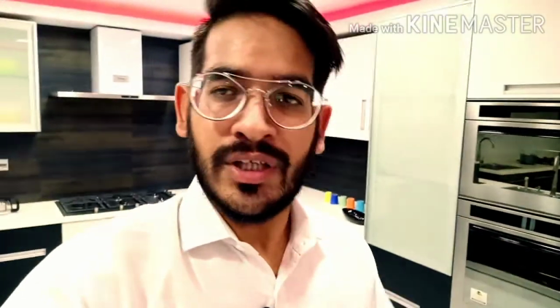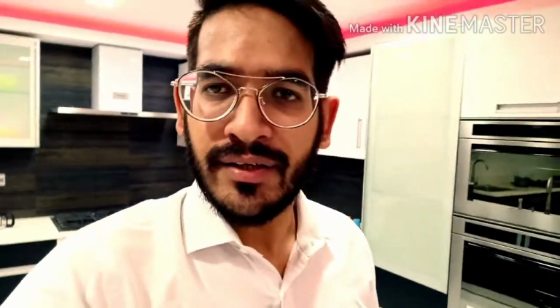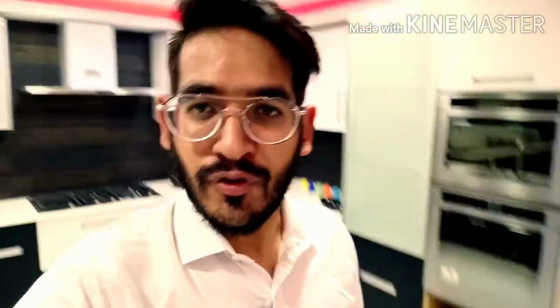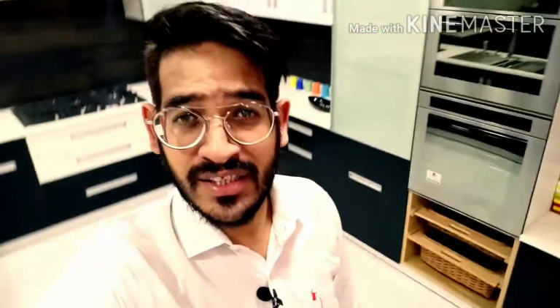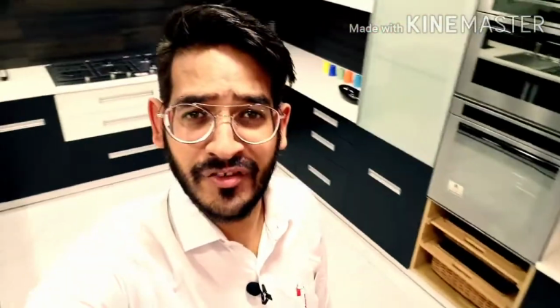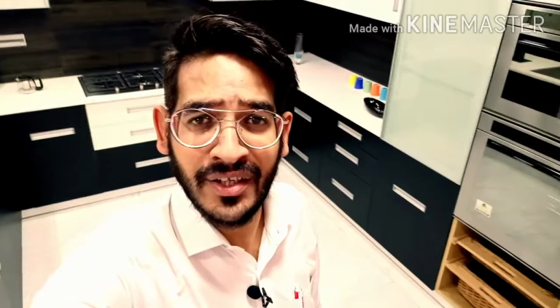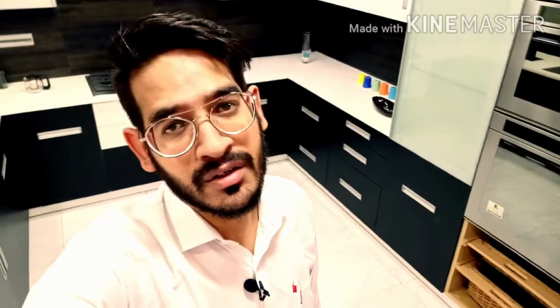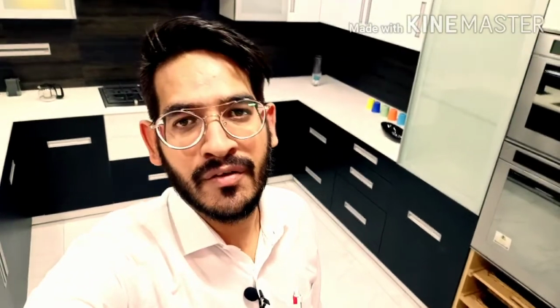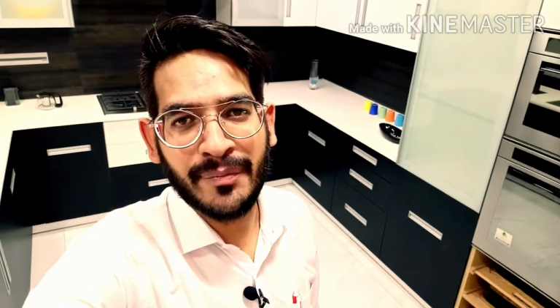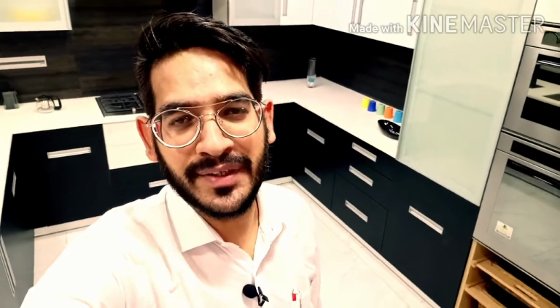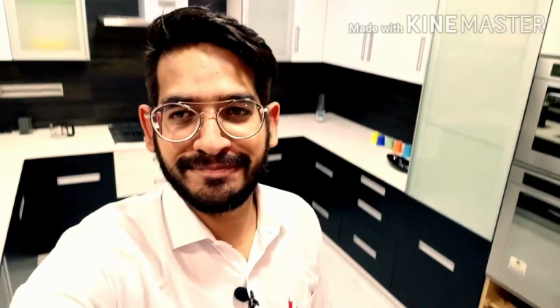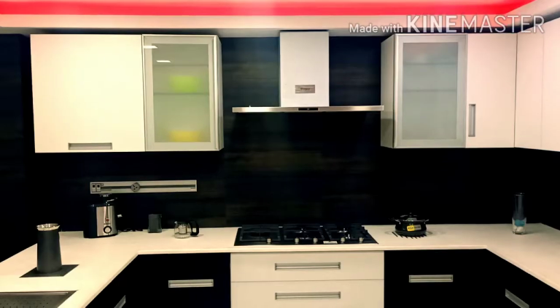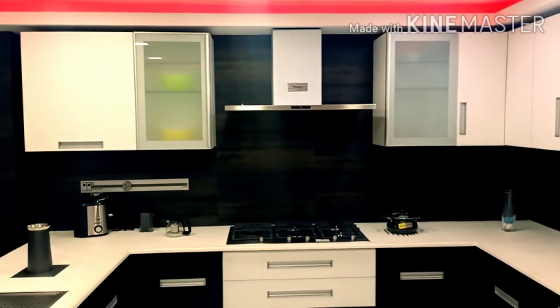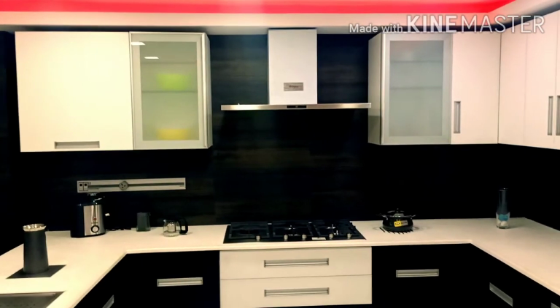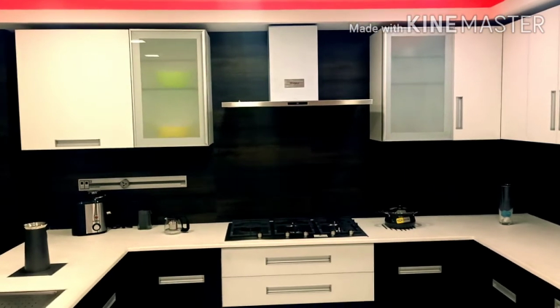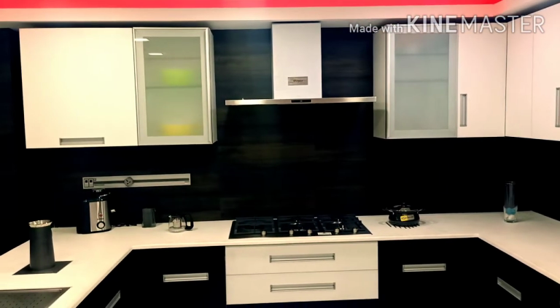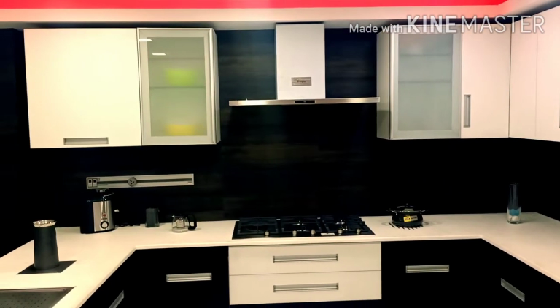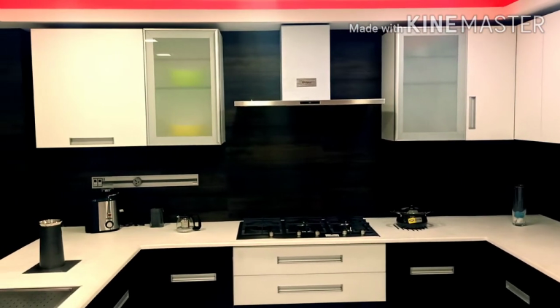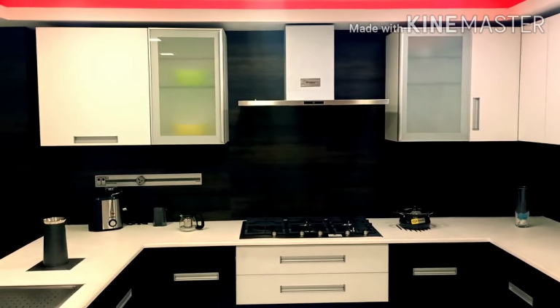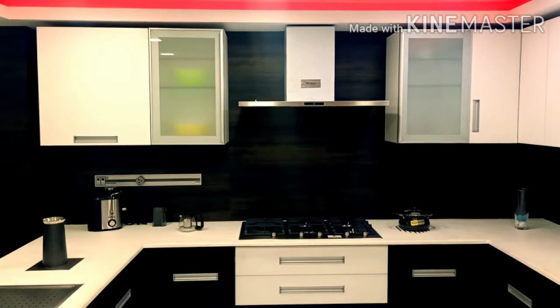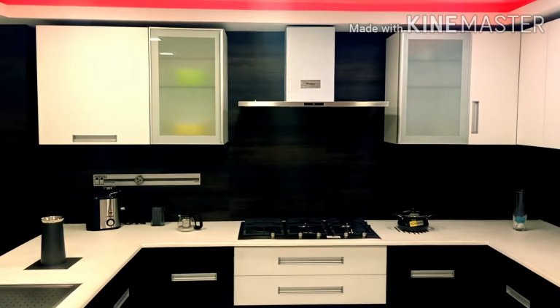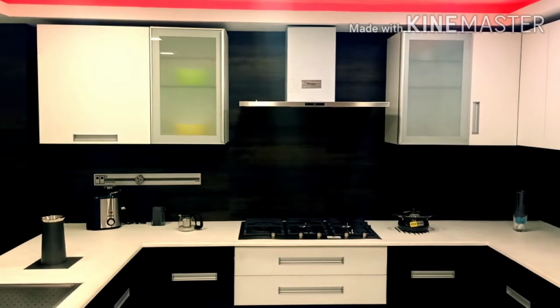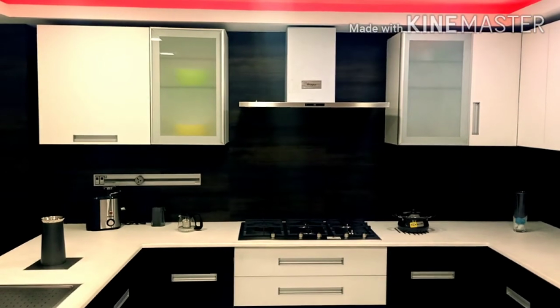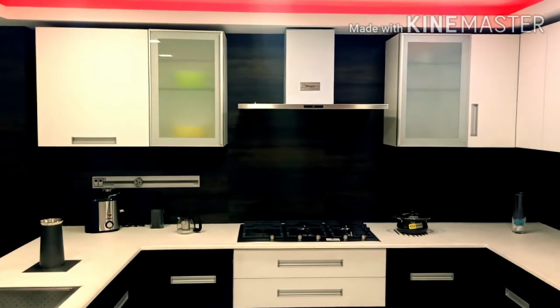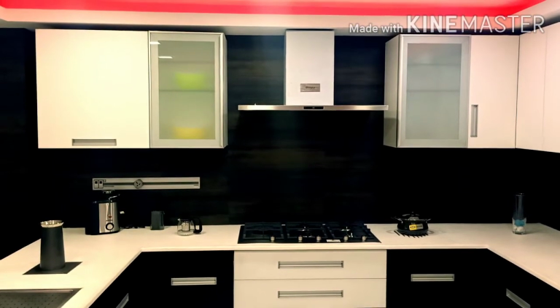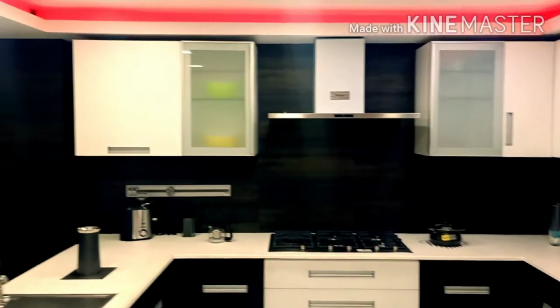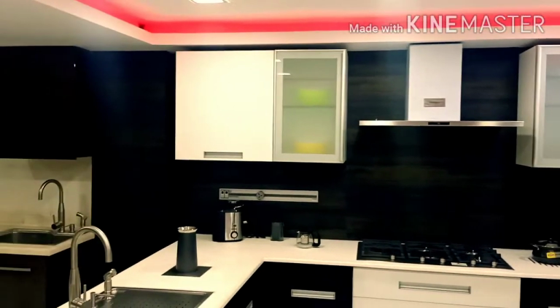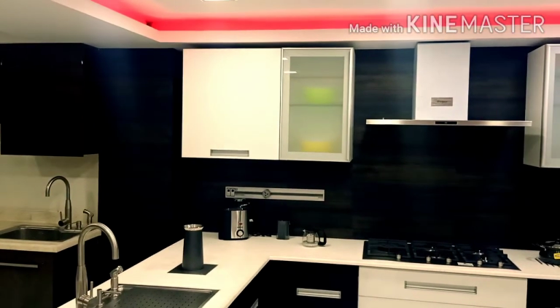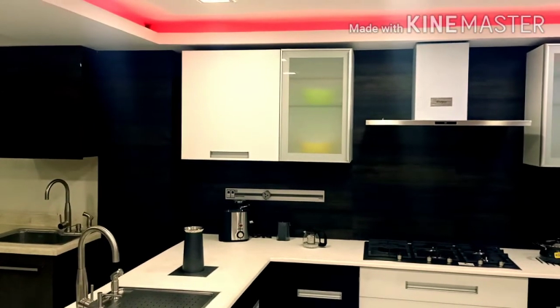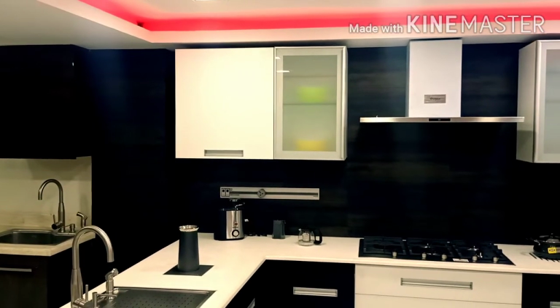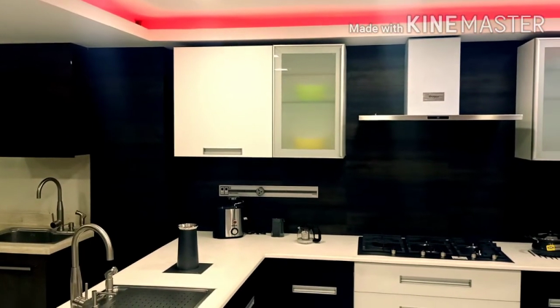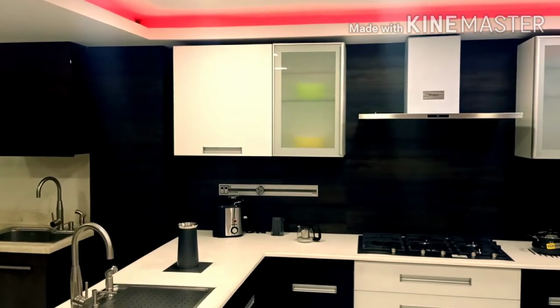Let's go back to the wall cabinets. We will start from the chimney — left and right cabinet. Let's go to the left cabinet and see what we have shown here.